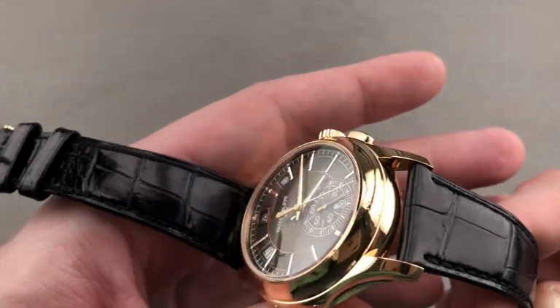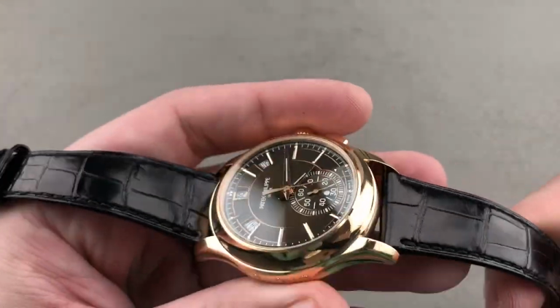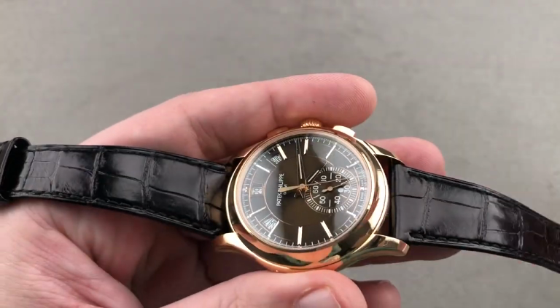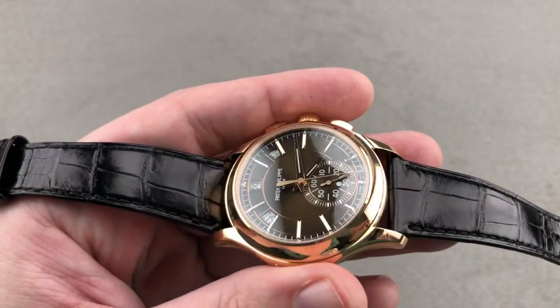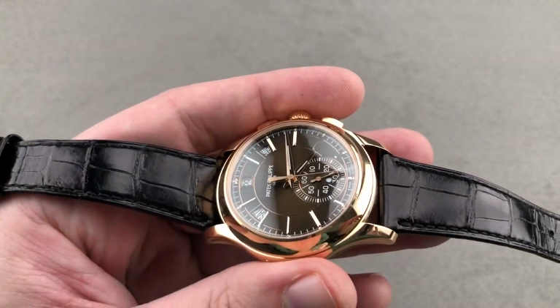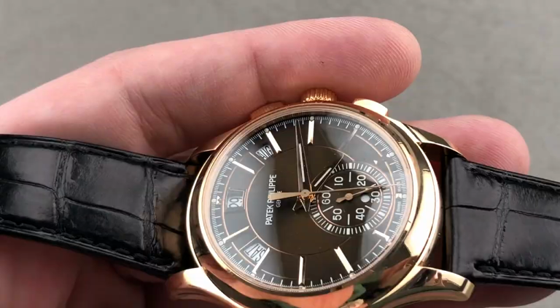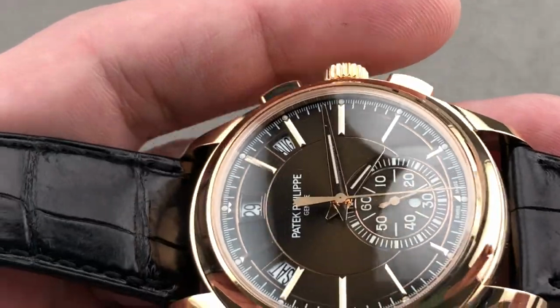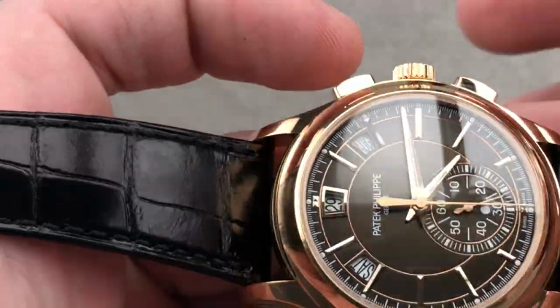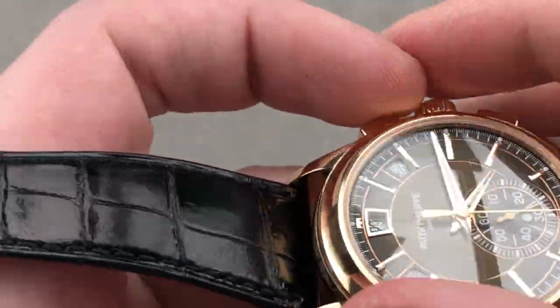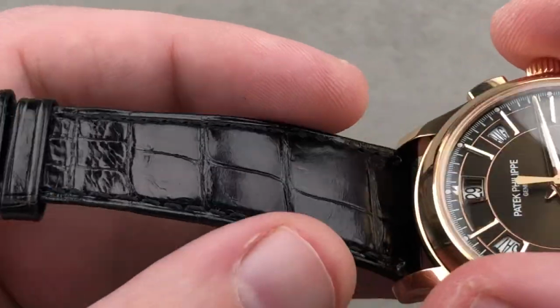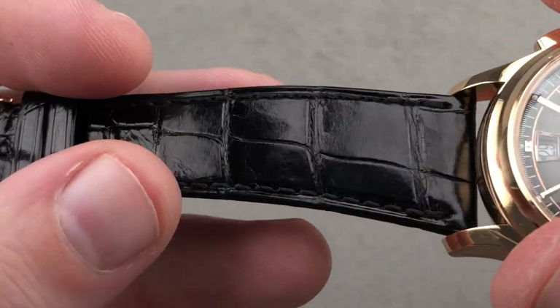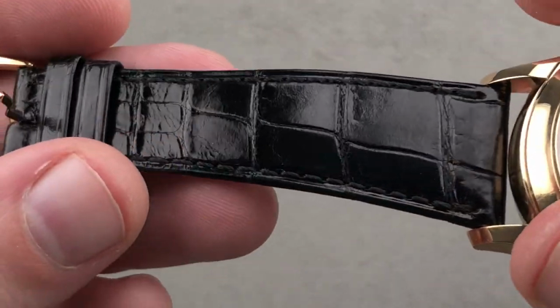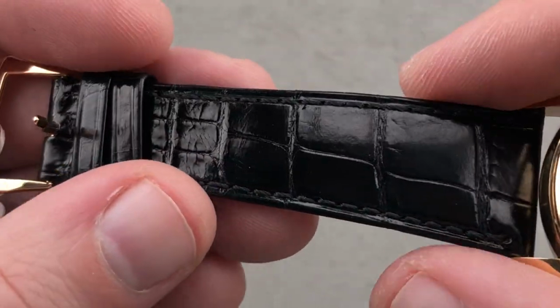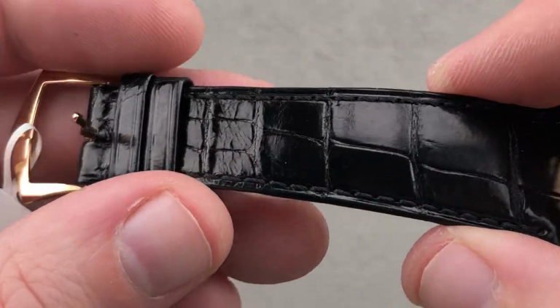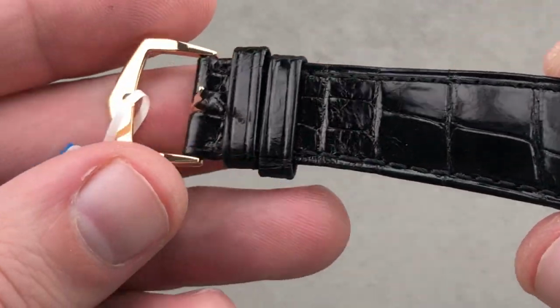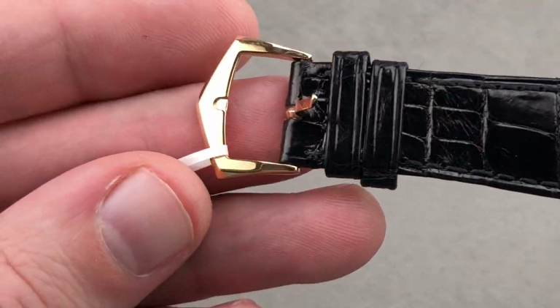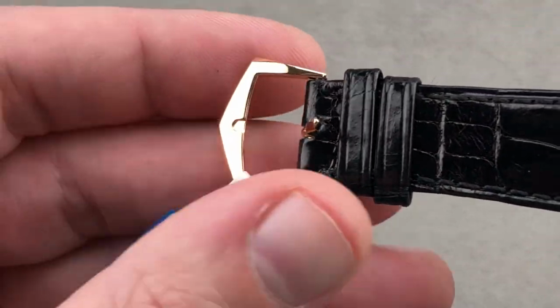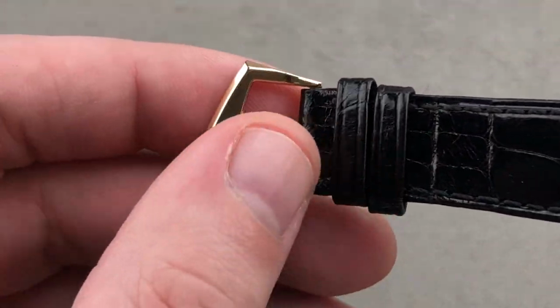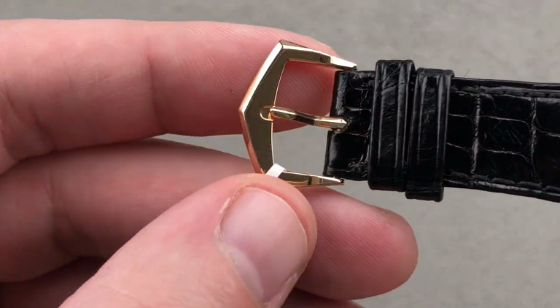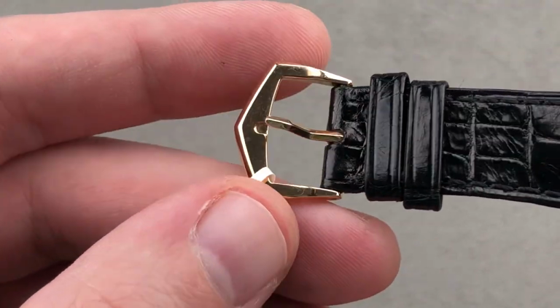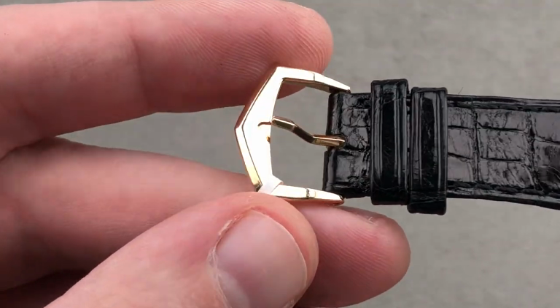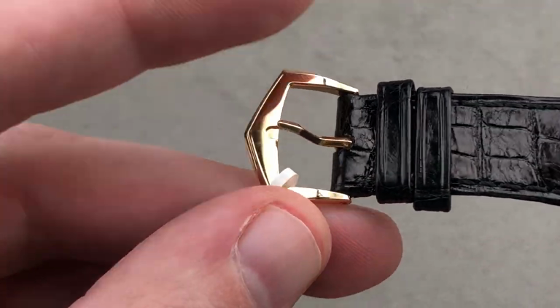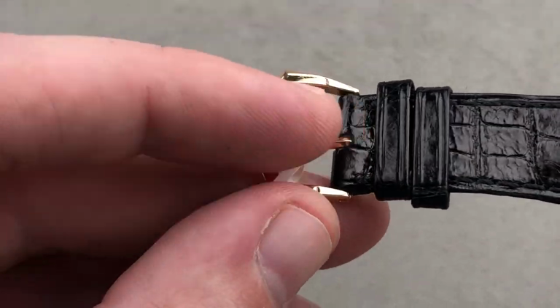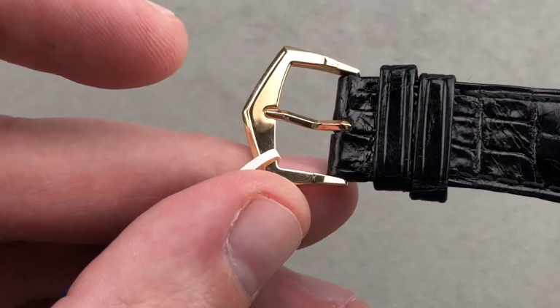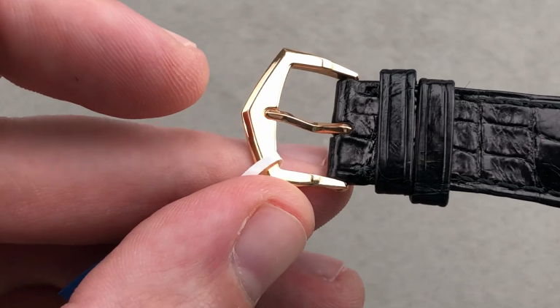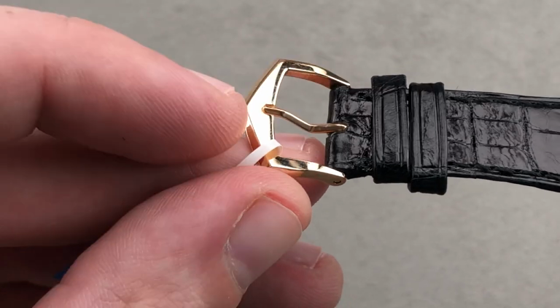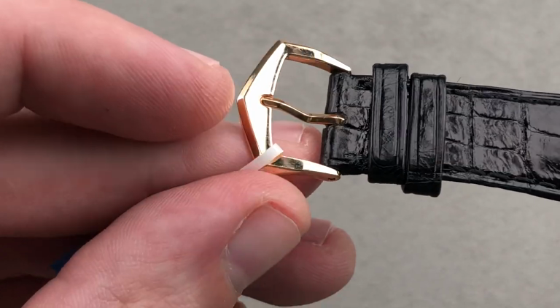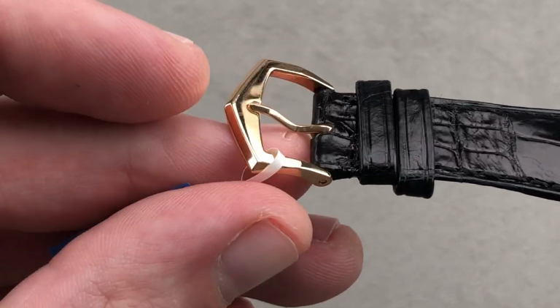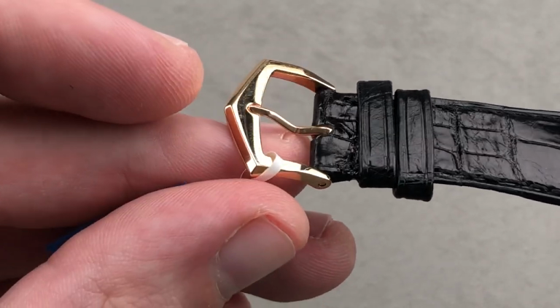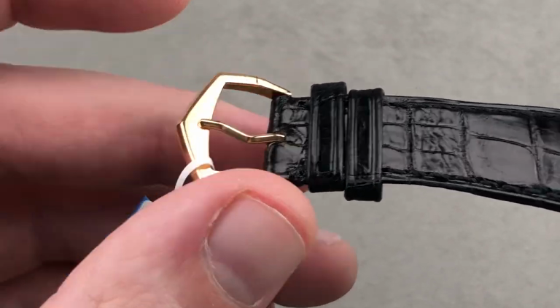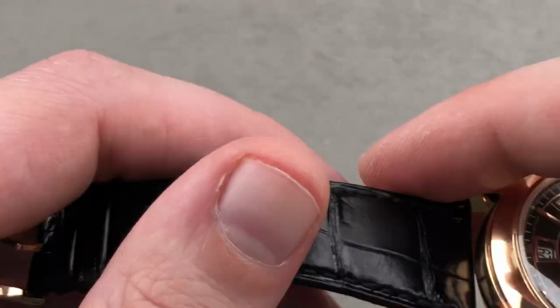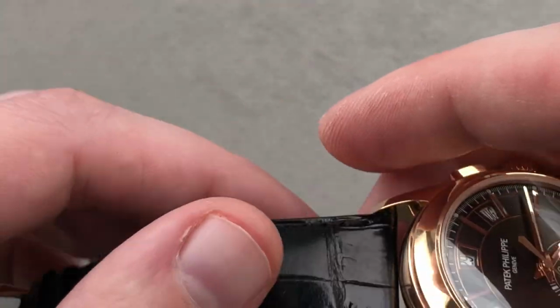Taking one last quick look at the strap — it's a brand new Patek factory strap: gator on the top, calf on the bottom, and there is a matching rose gold spade style polished pin buckle.